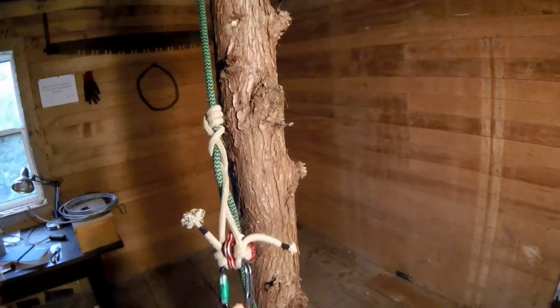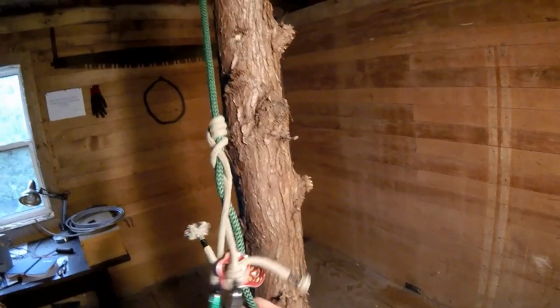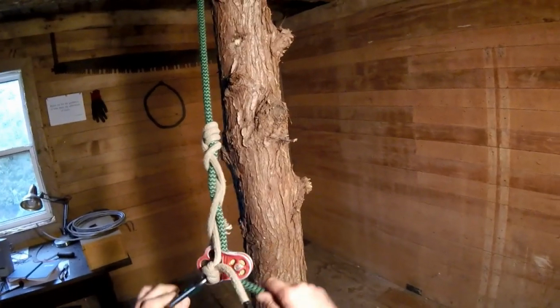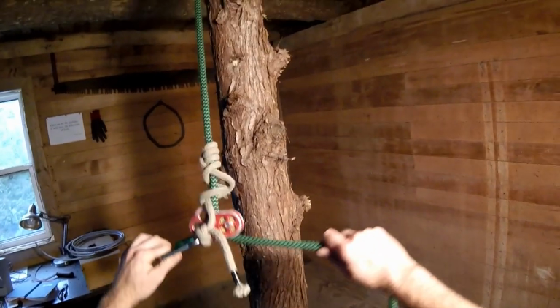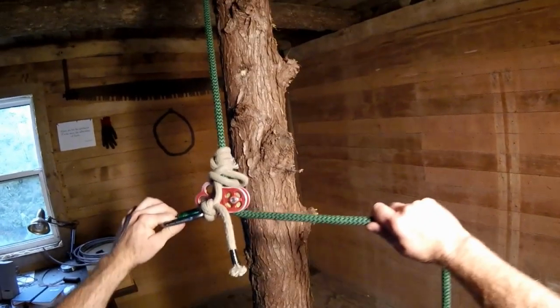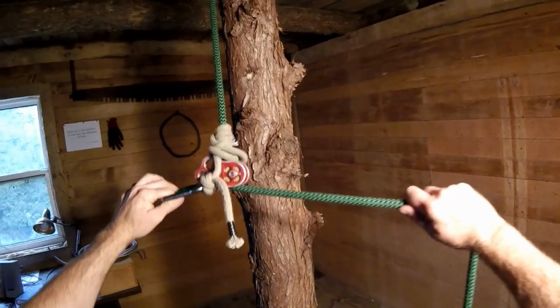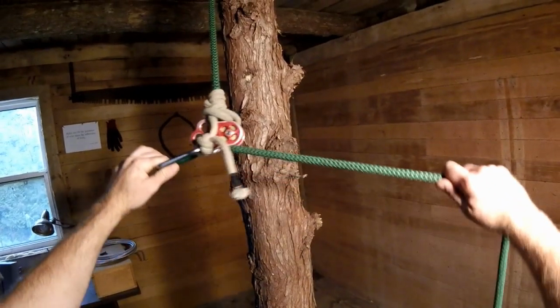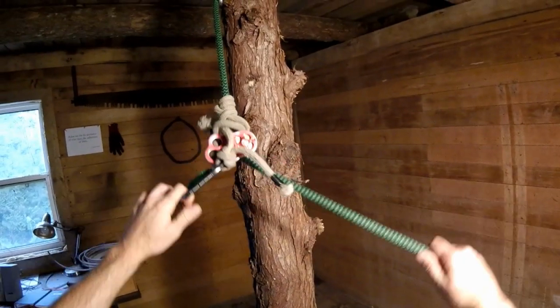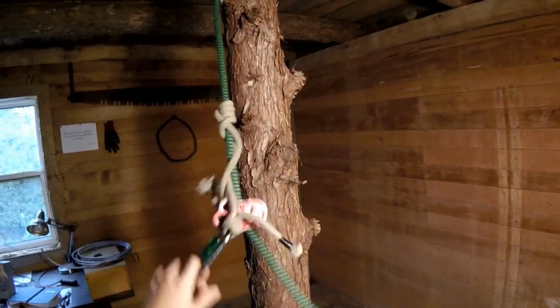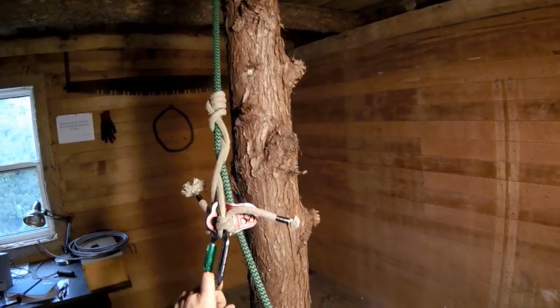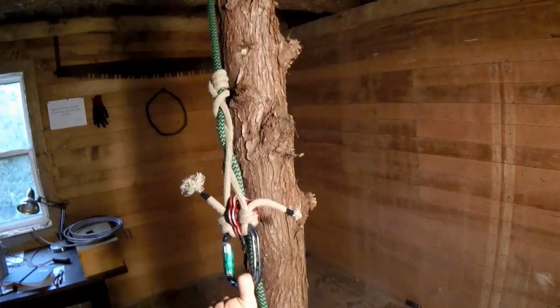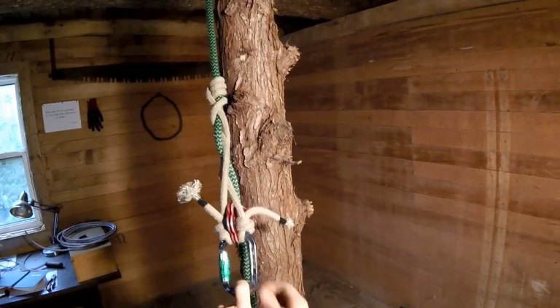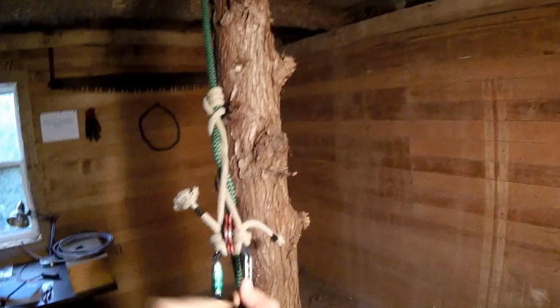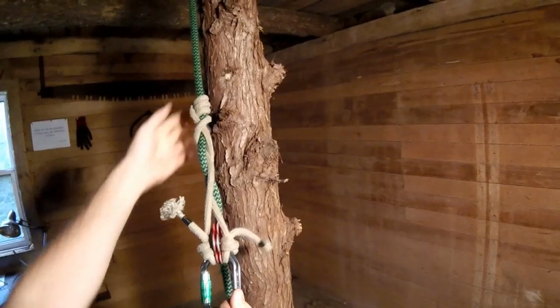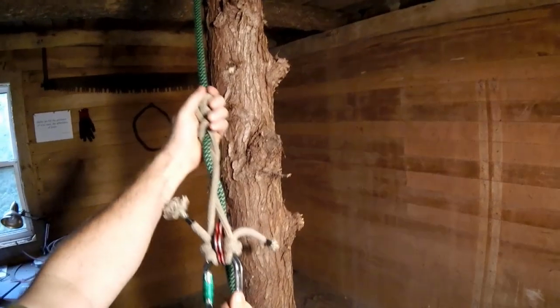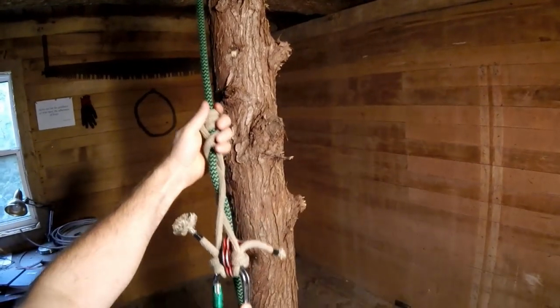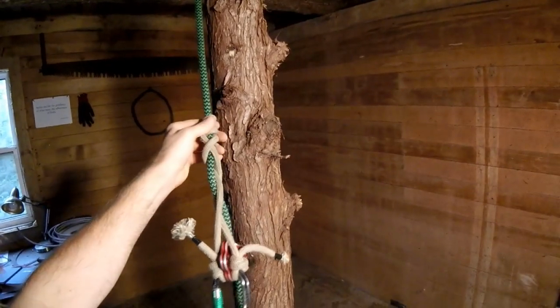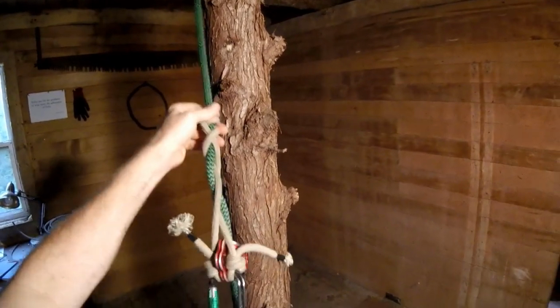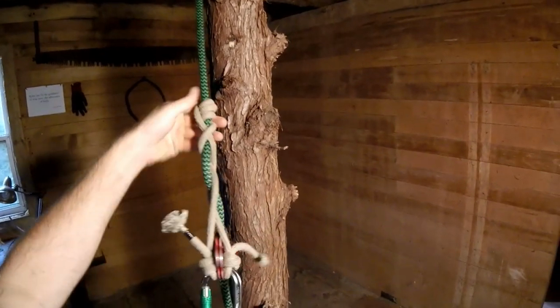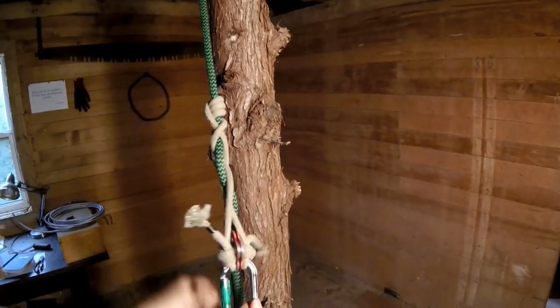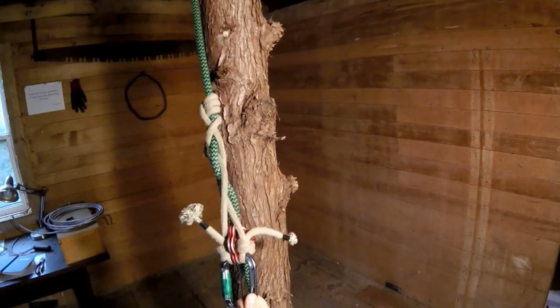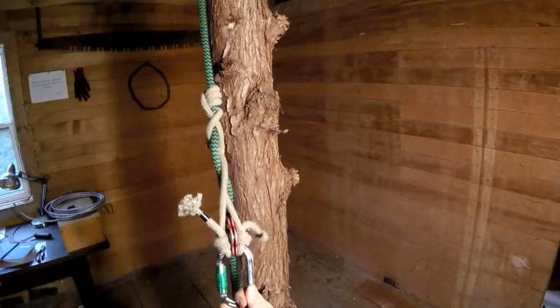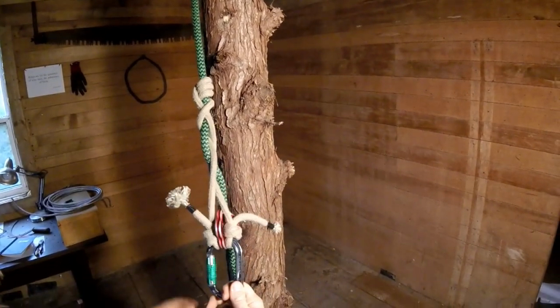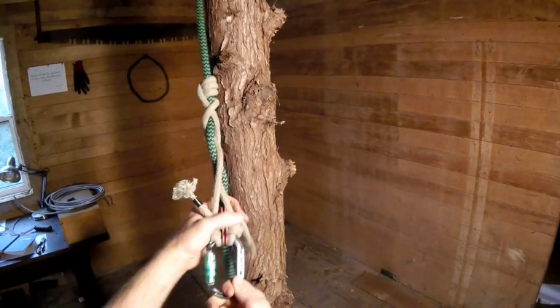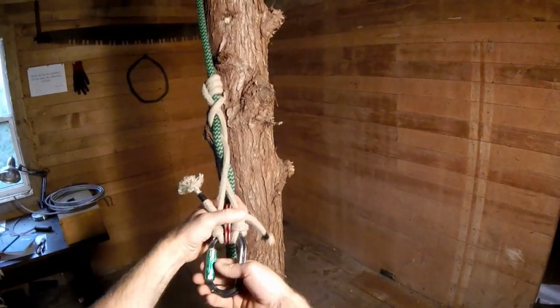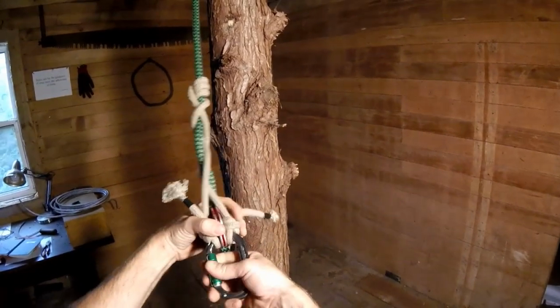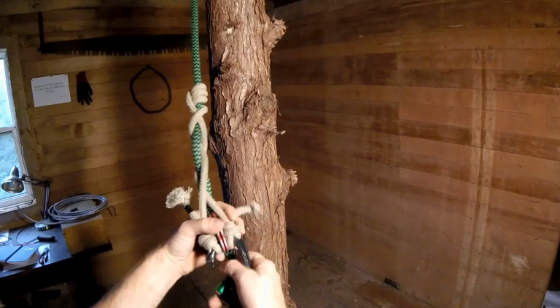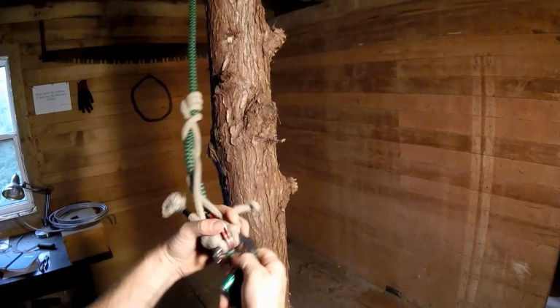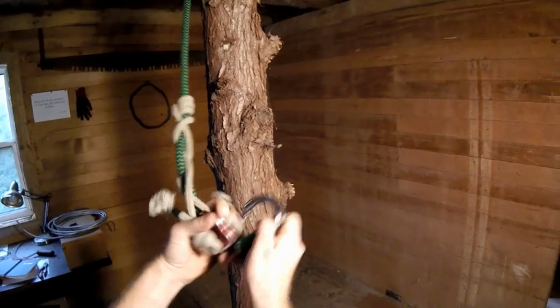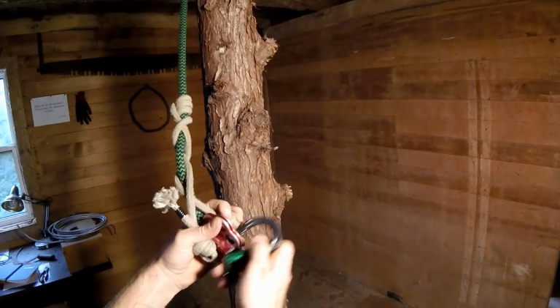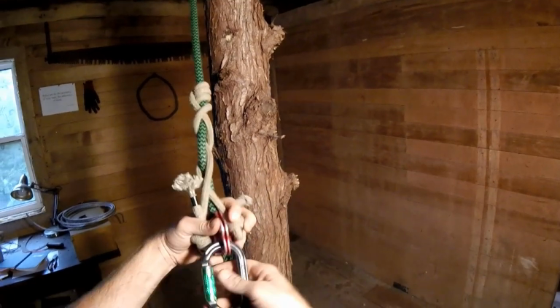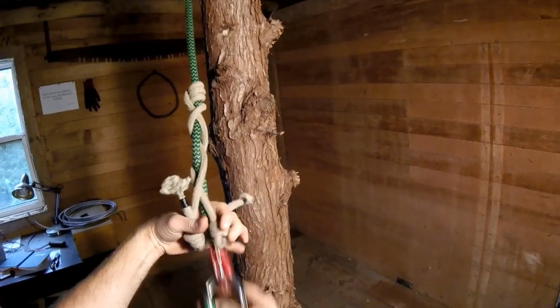The VT is my favorite climbing hitch. I just like how smooth it is. It releases nice, and once you have it dialed in, it grips very reliably. So let's look at how to tie the VT.